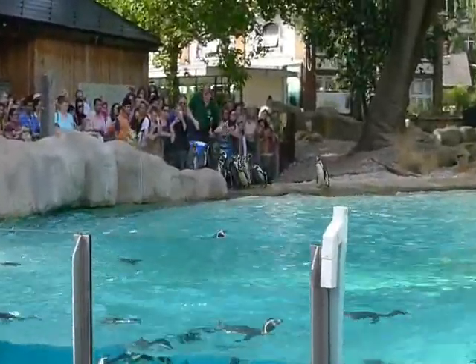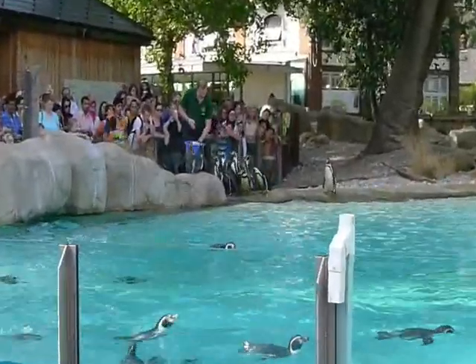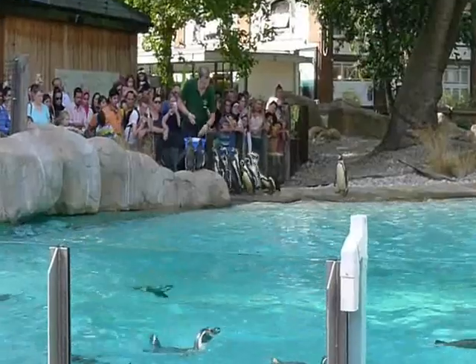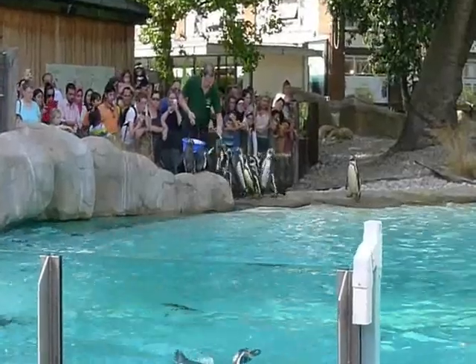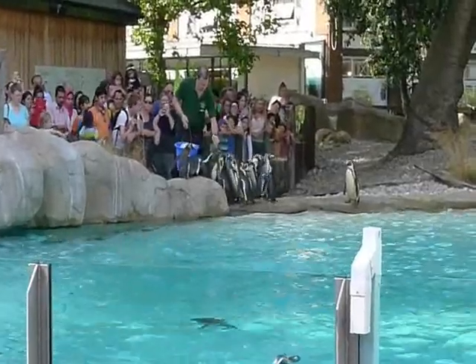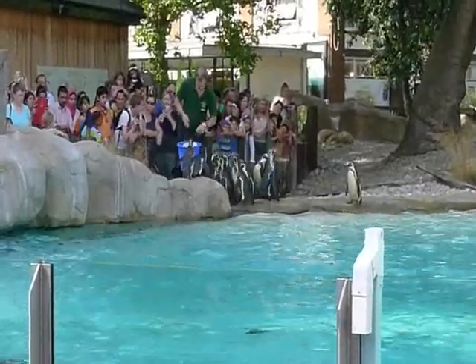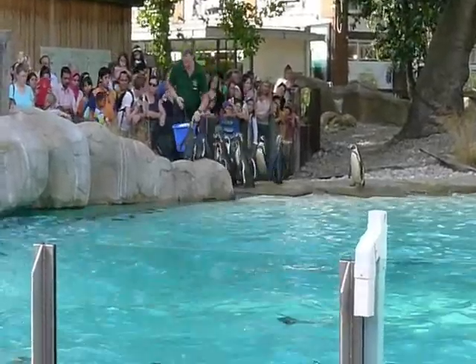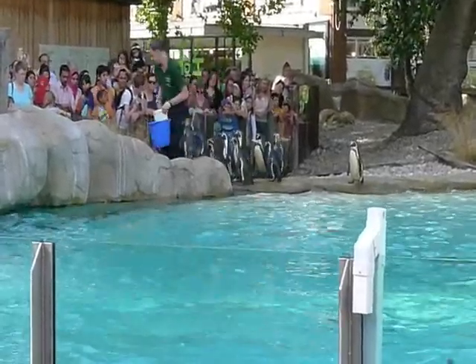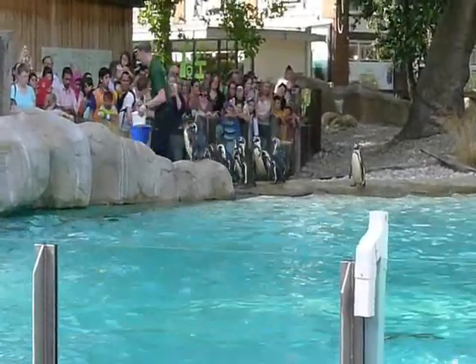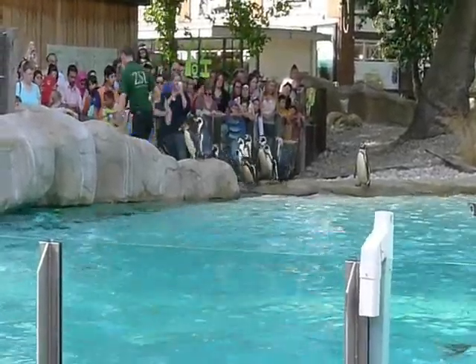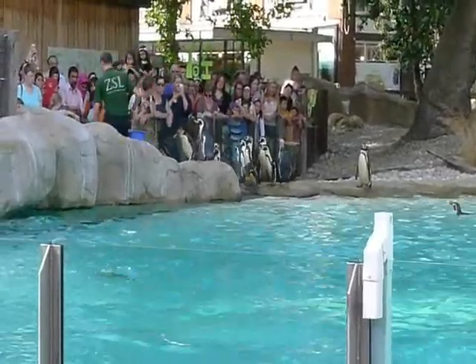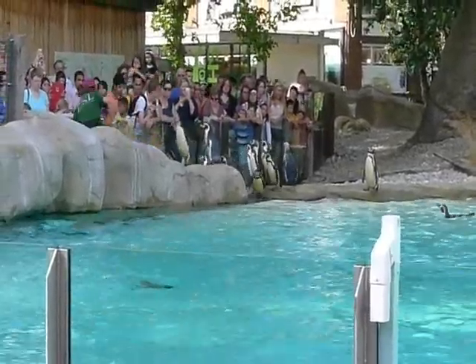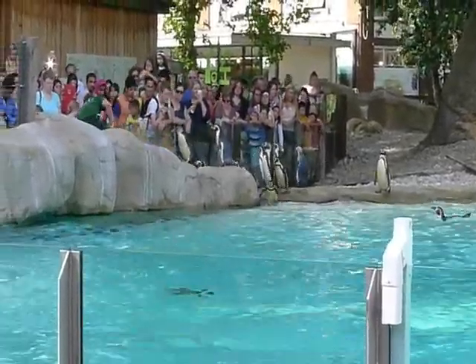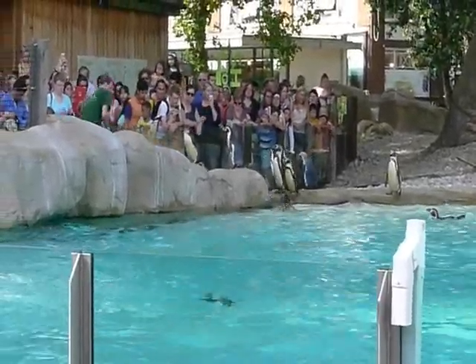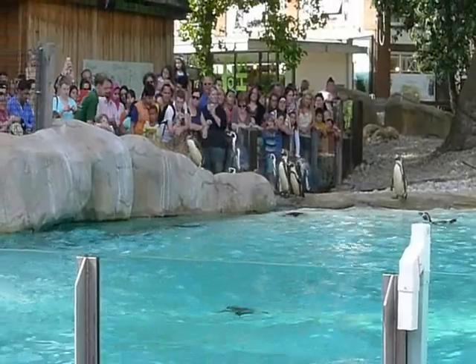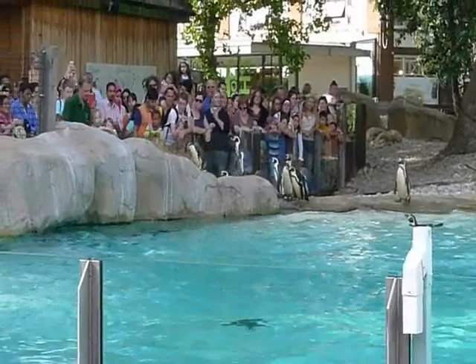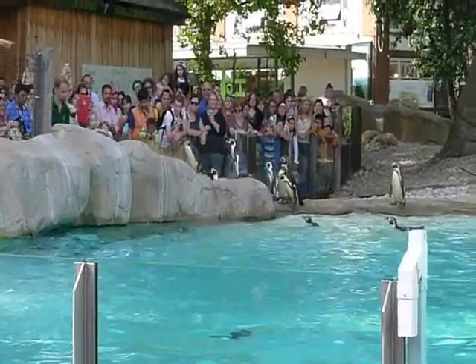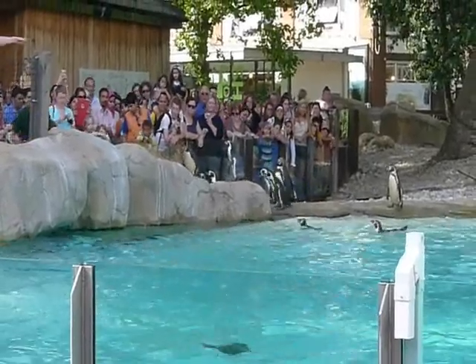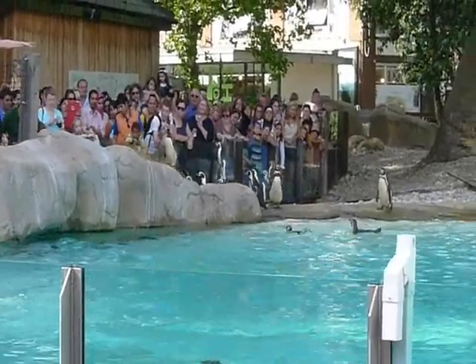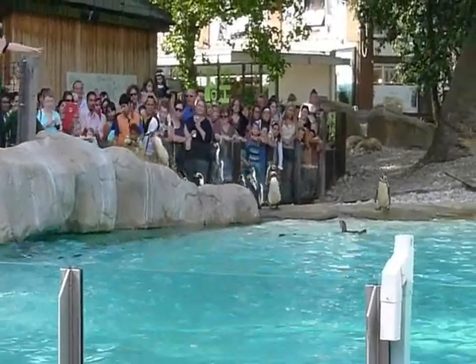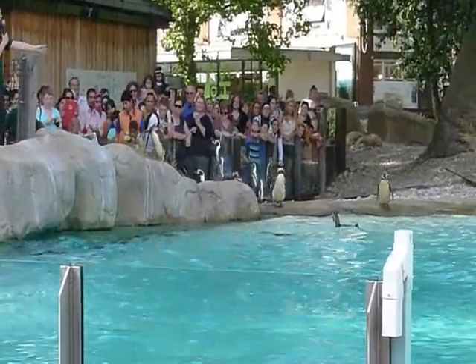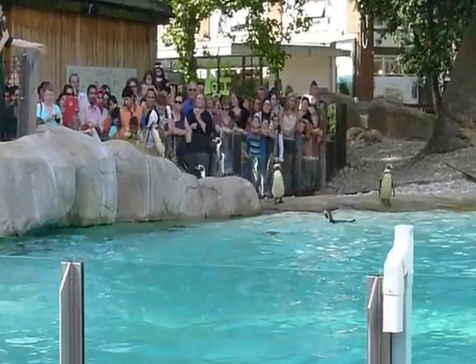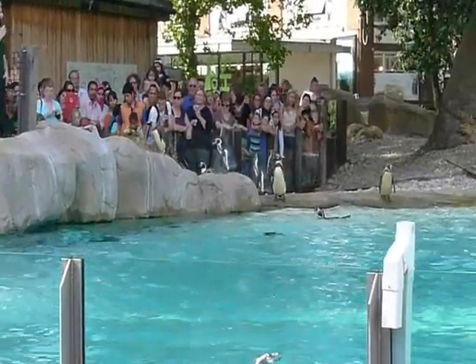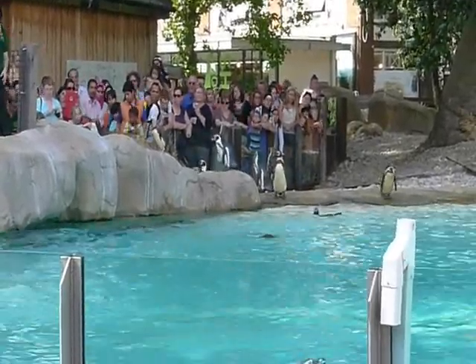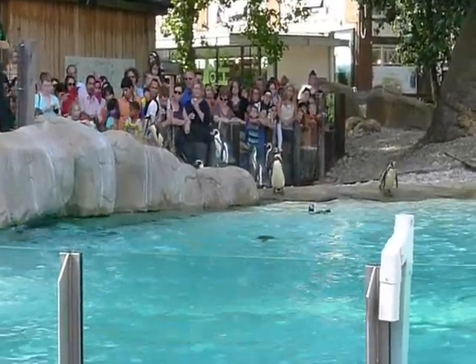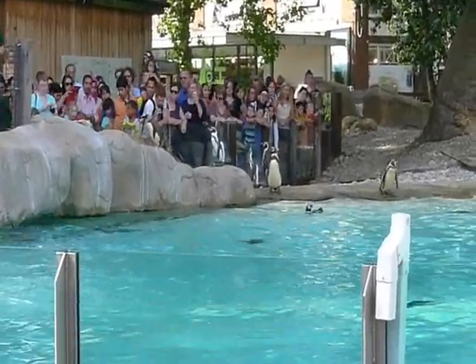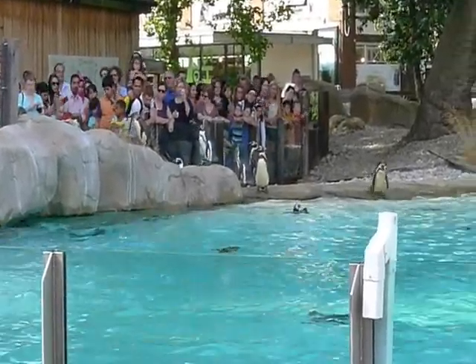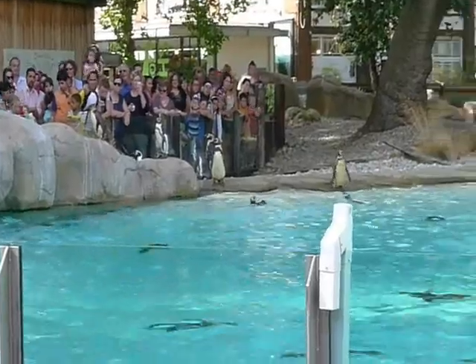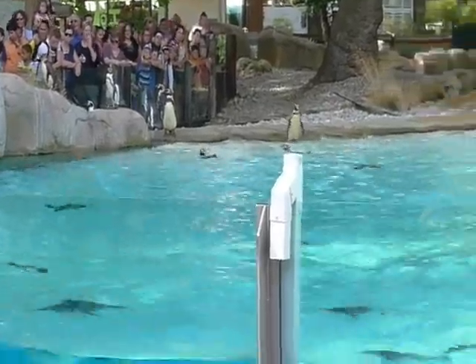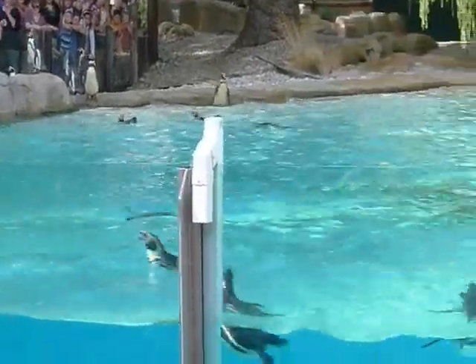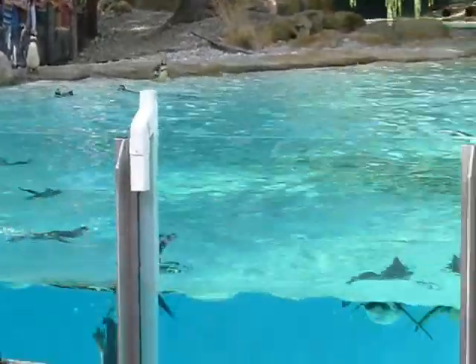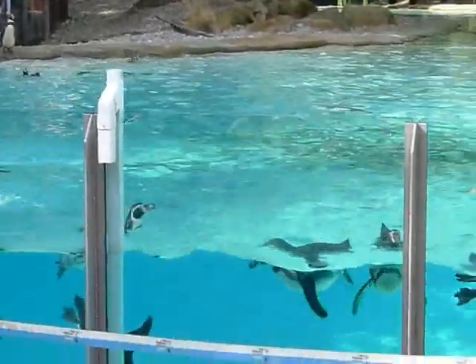Every year penguins molt their outer layer of feathers, so they have these downy feathers showing, which makes them look a bit comical. And the bright white penguins at the moment — they're going through their molts and showing off their new feathers.